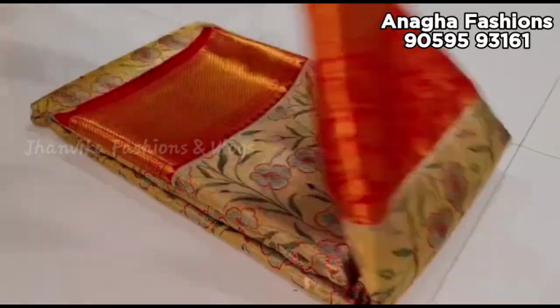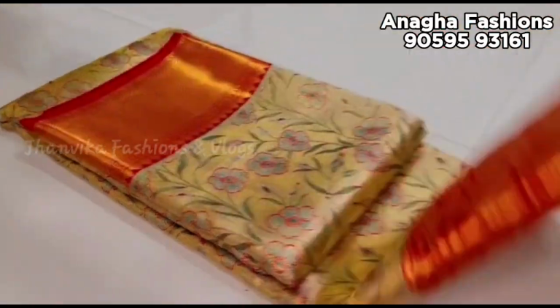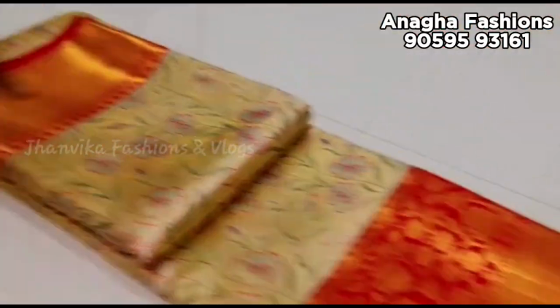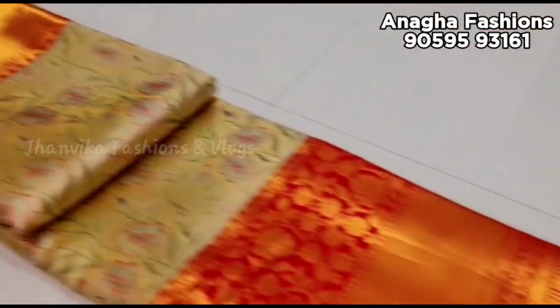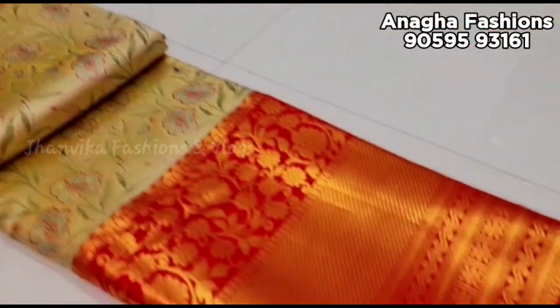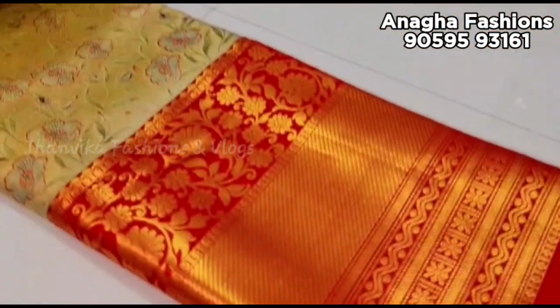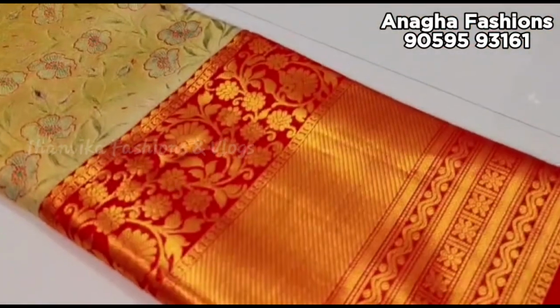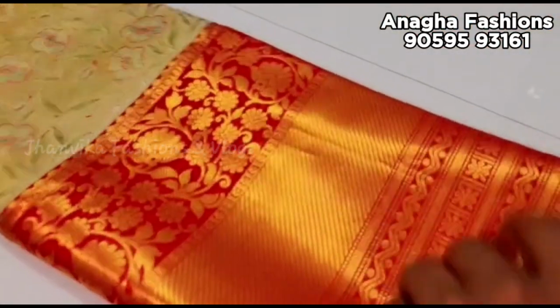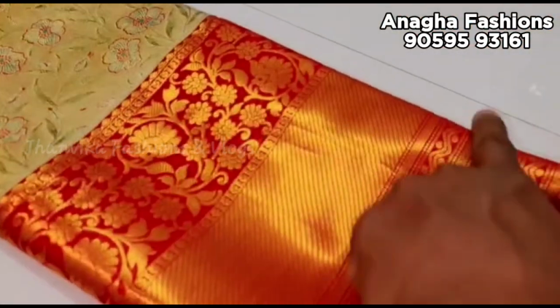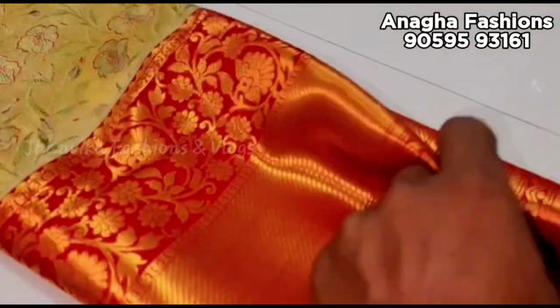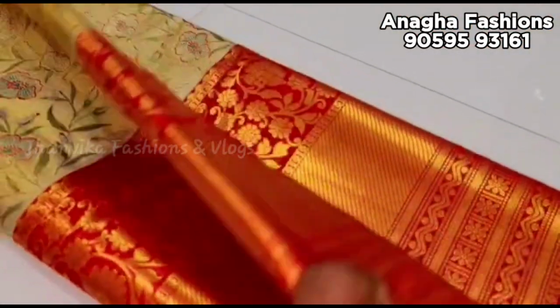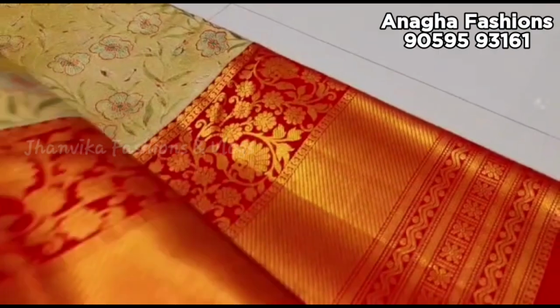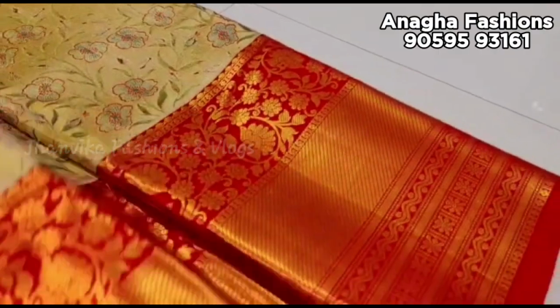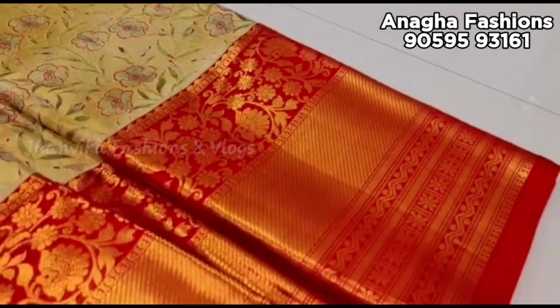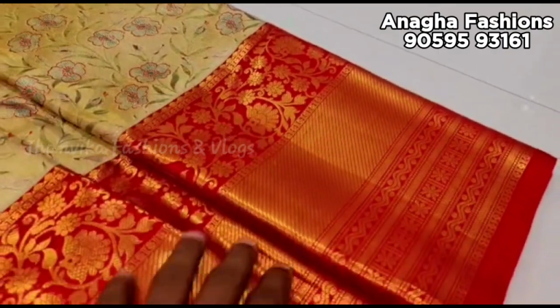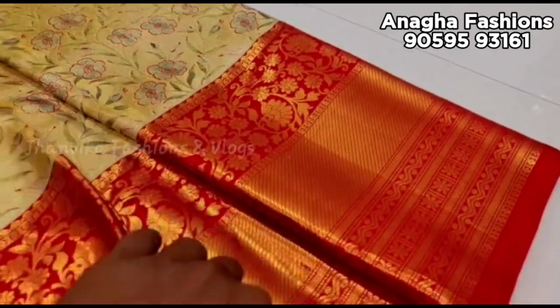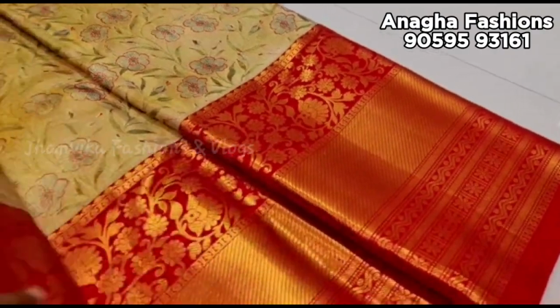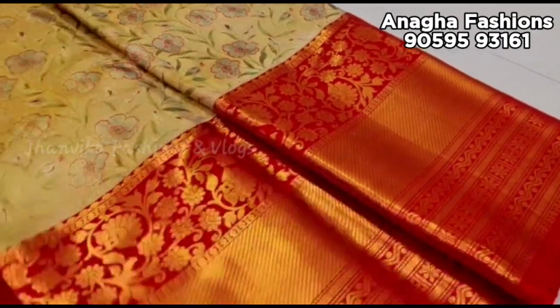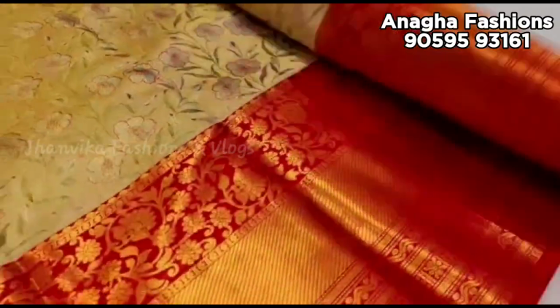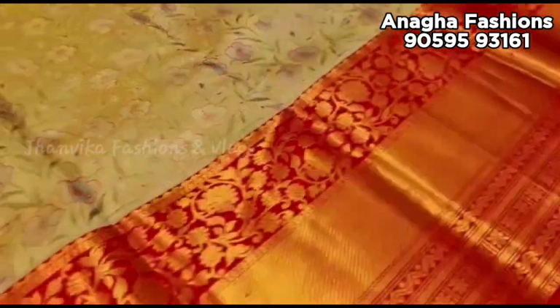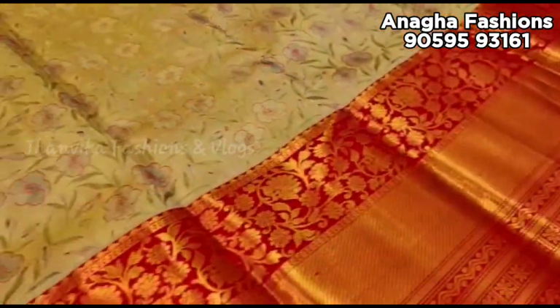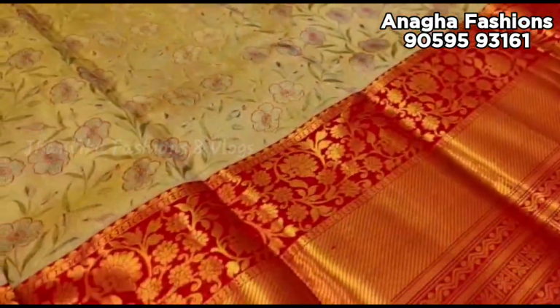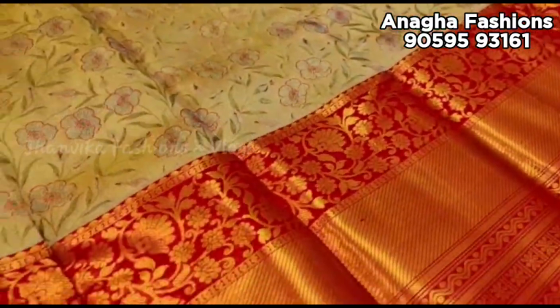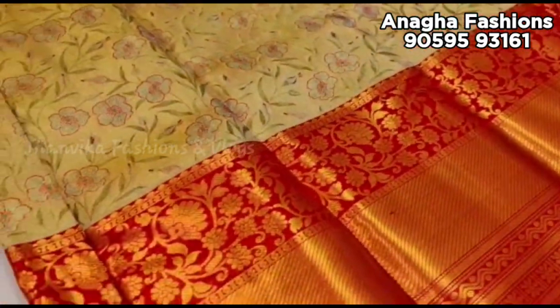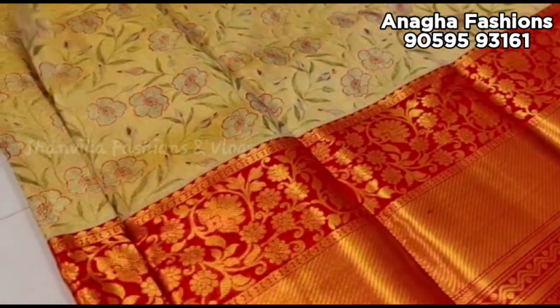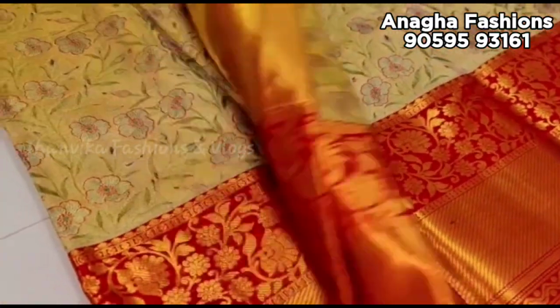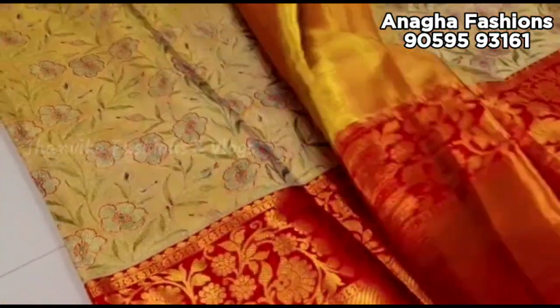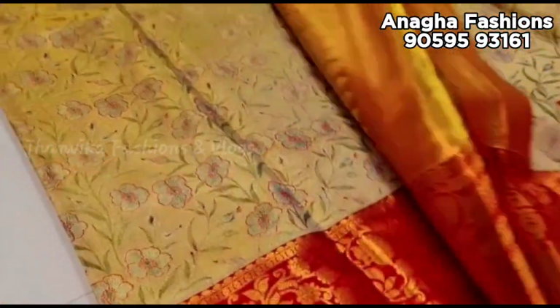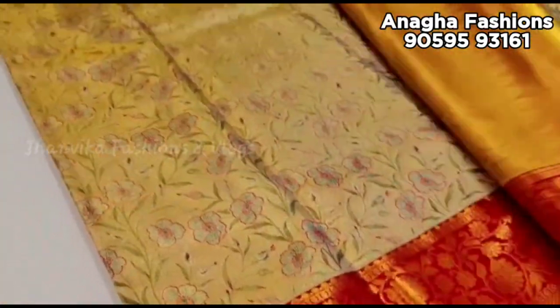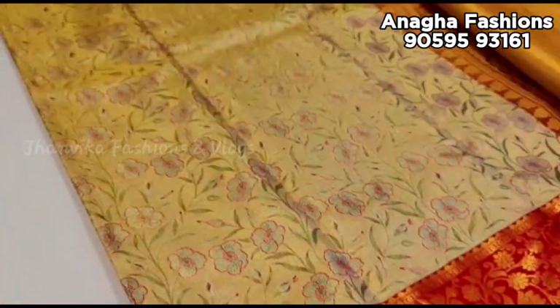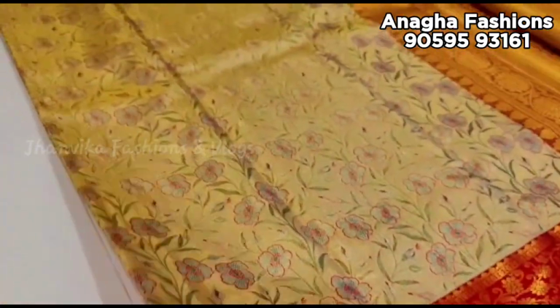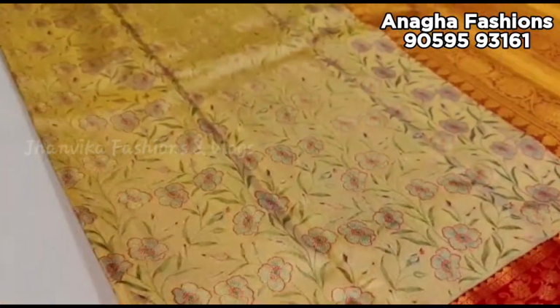This is Pure Kanchipuram Silk Pattu series and Silk Mark certified series. Quality is a great quality.